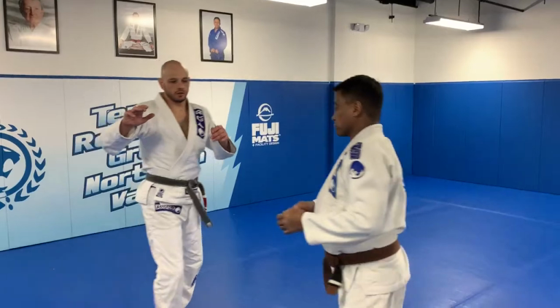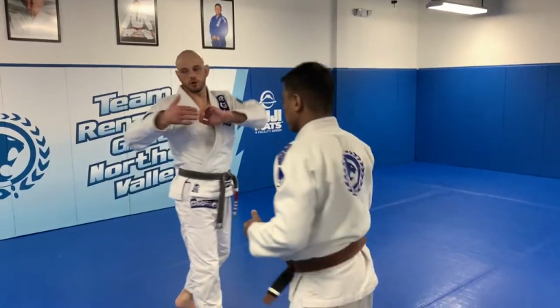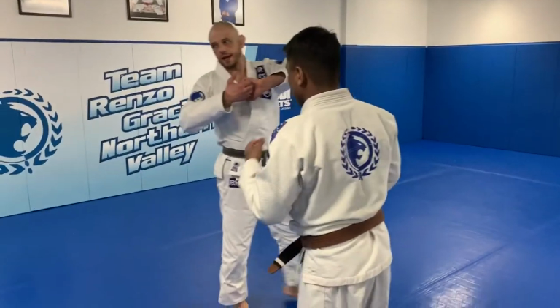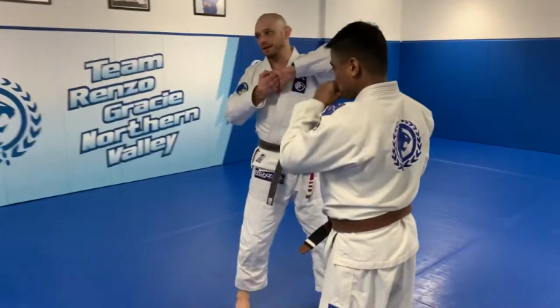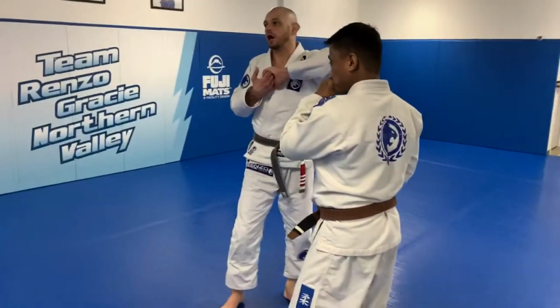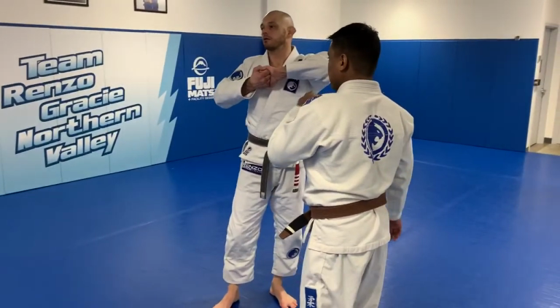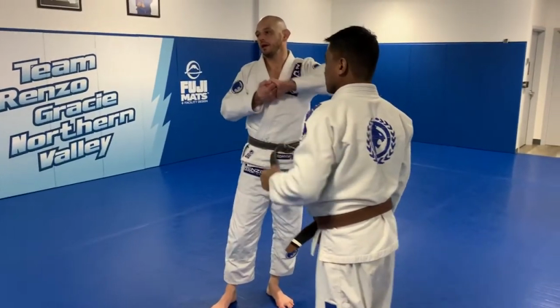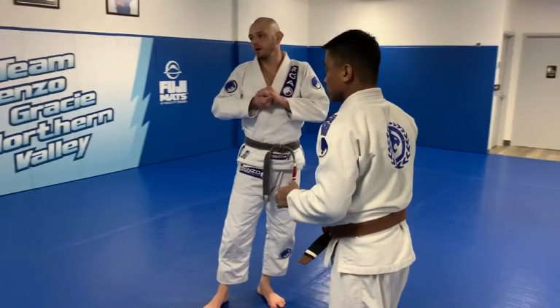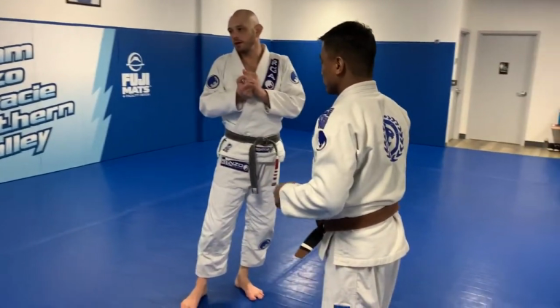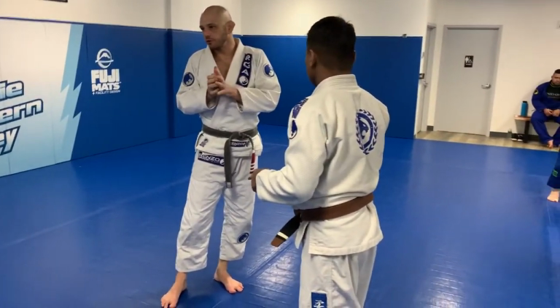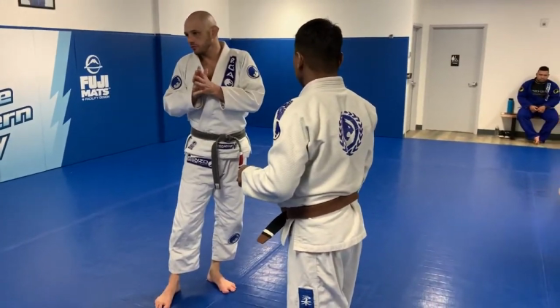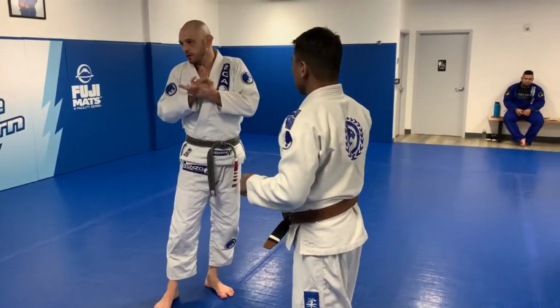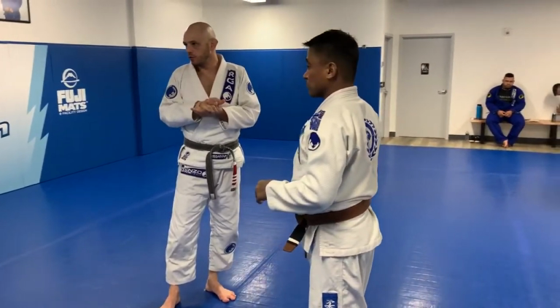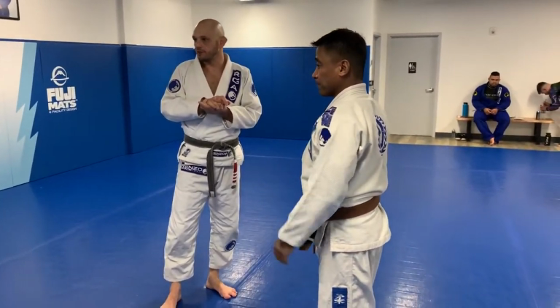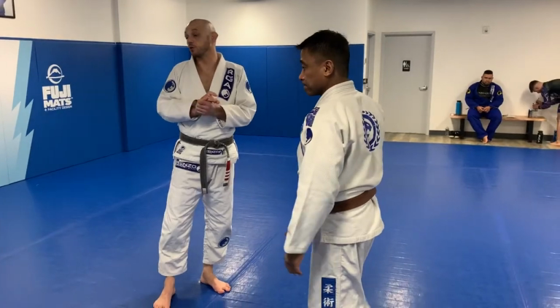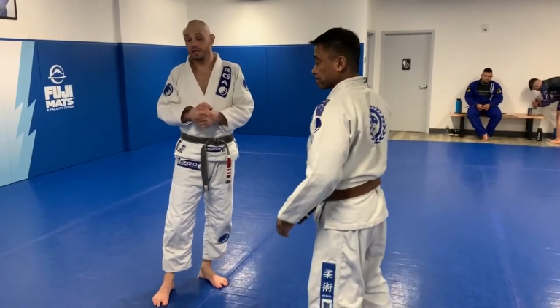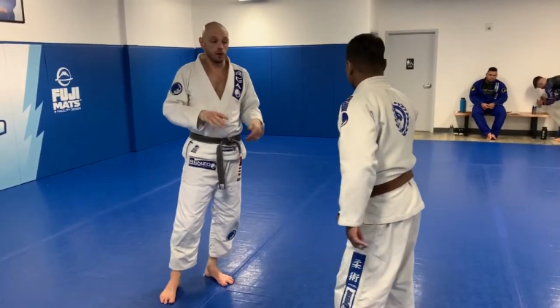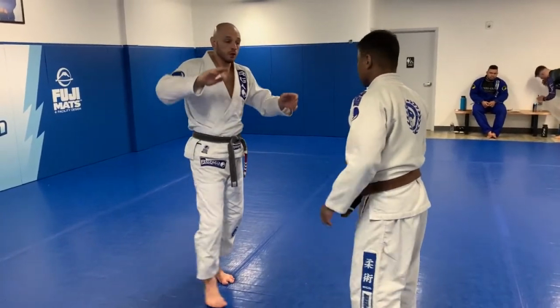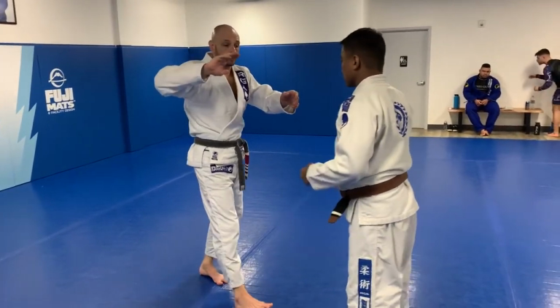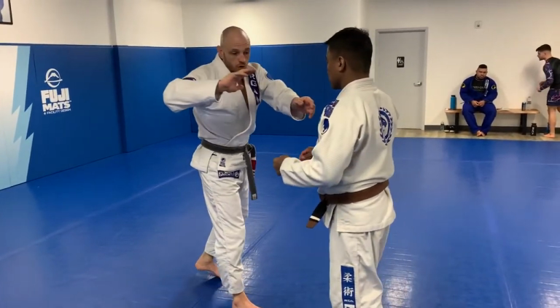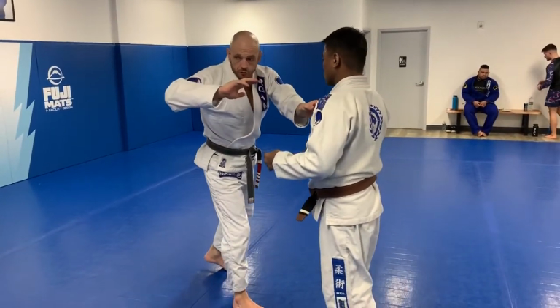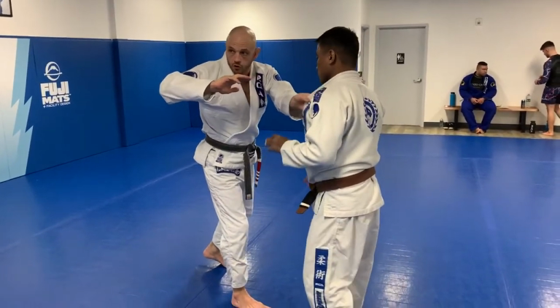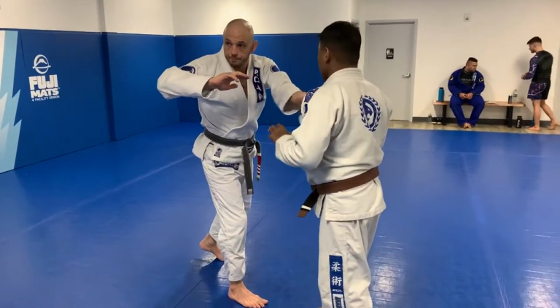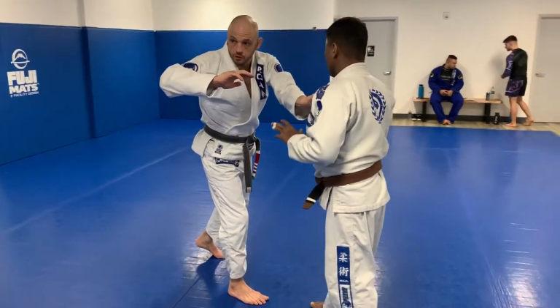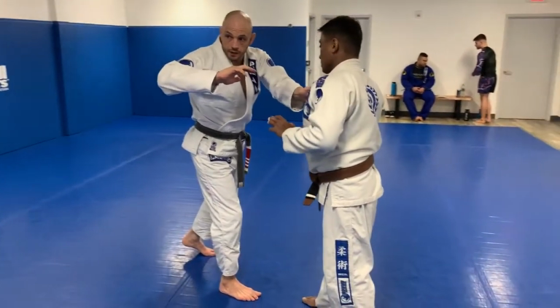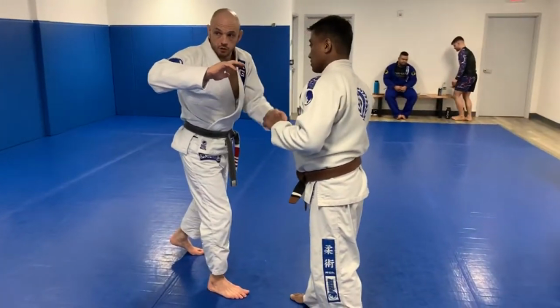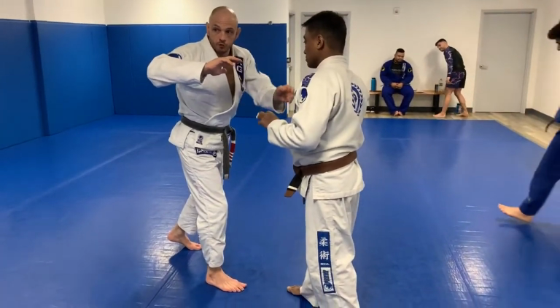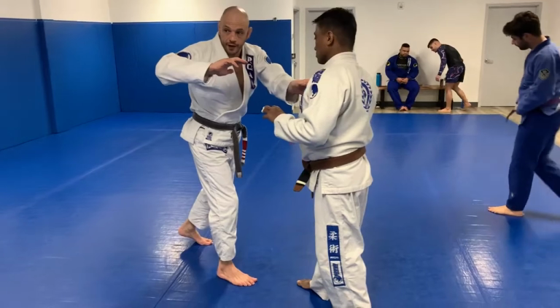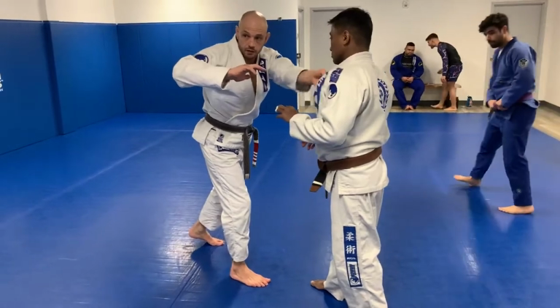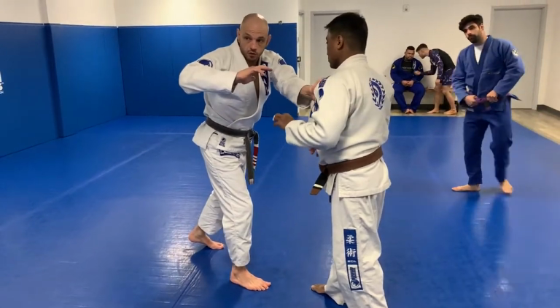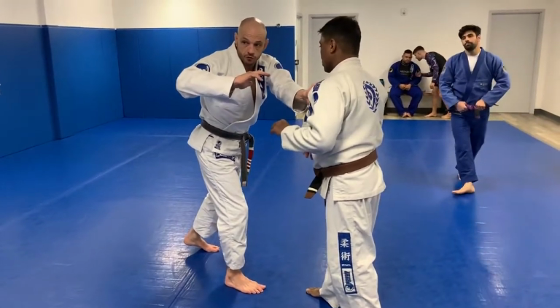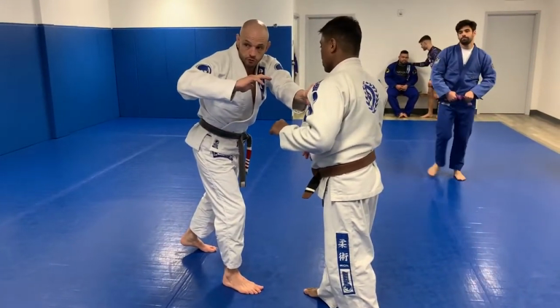If you take a look at a knee block — I show this no-Gi quite often, I show it with a Gi as well. We're going to start off with a cross grip. I'm going to use my rear hand to go for that cross grip.